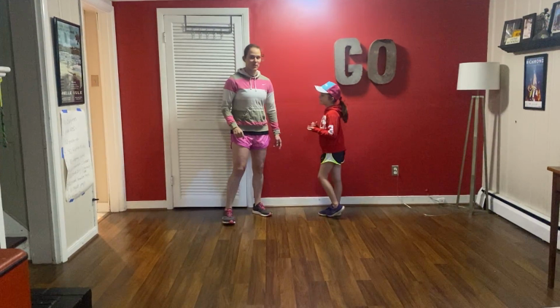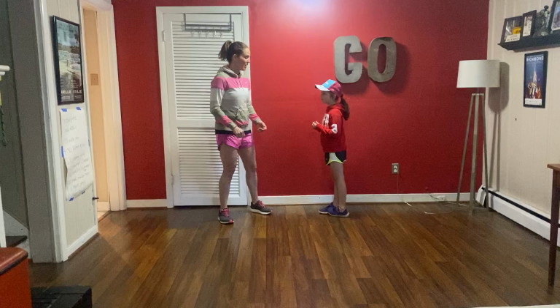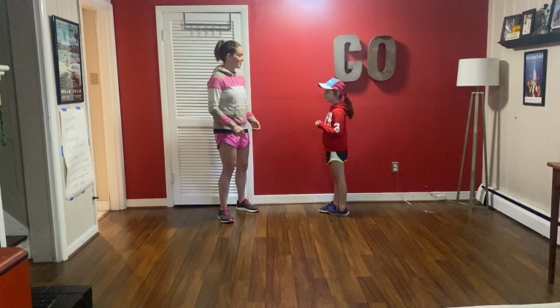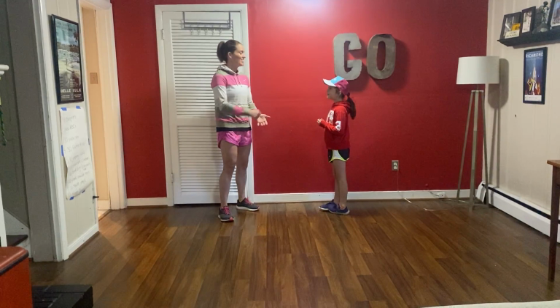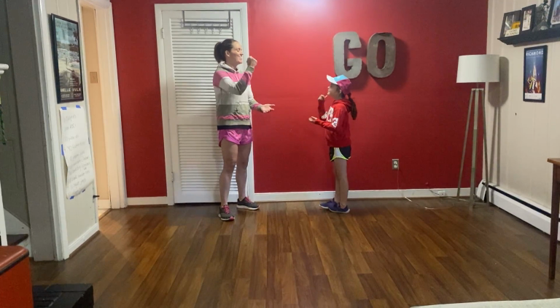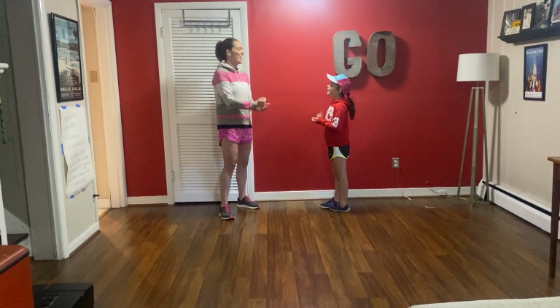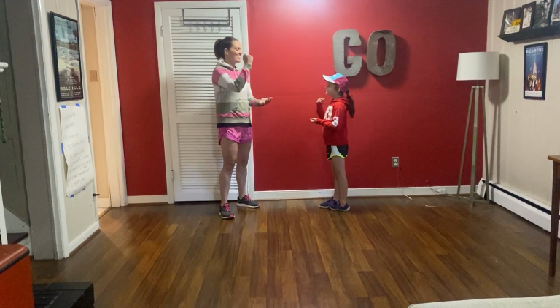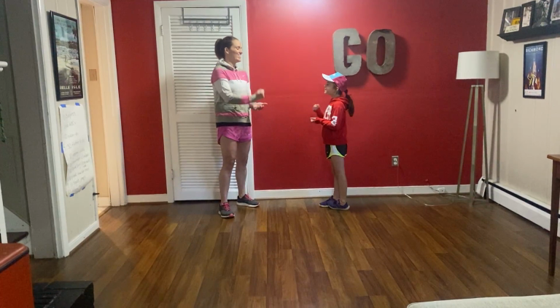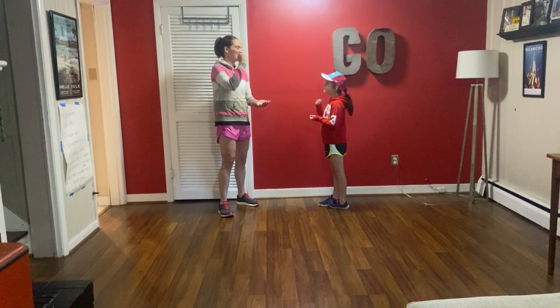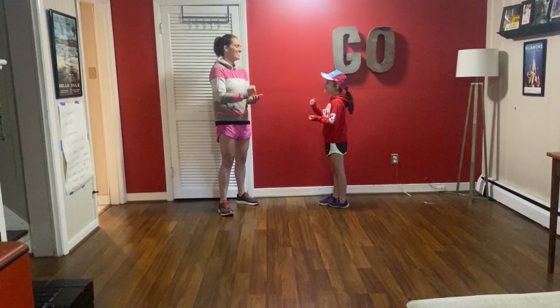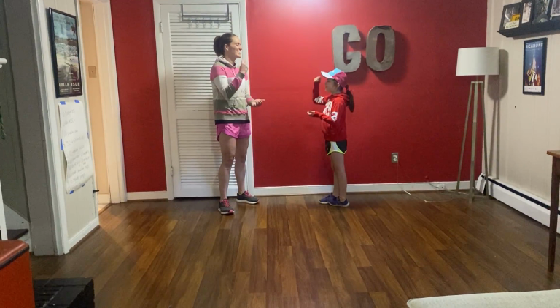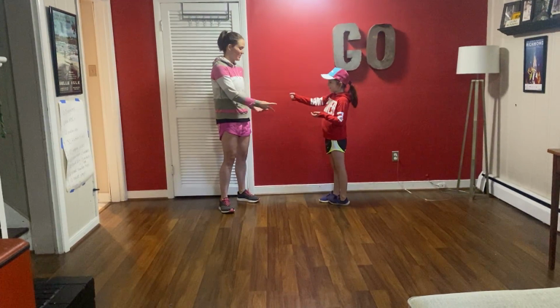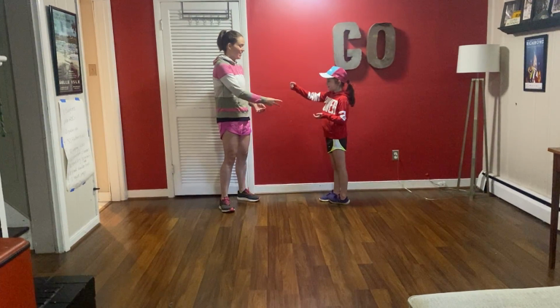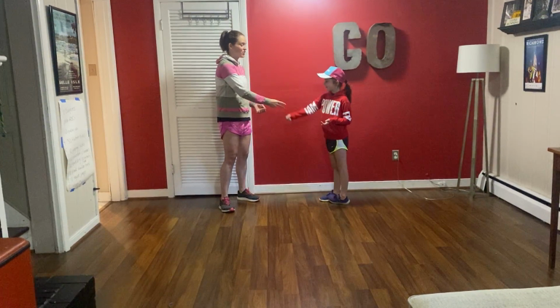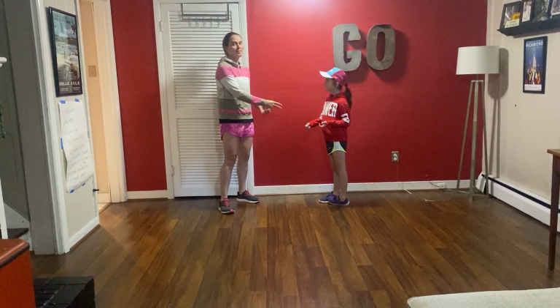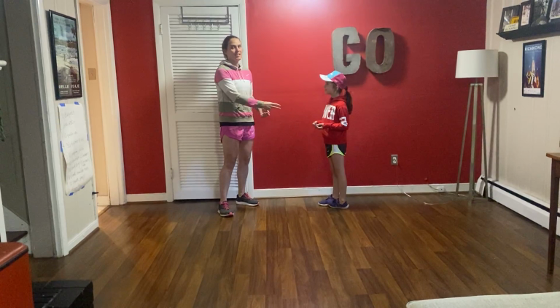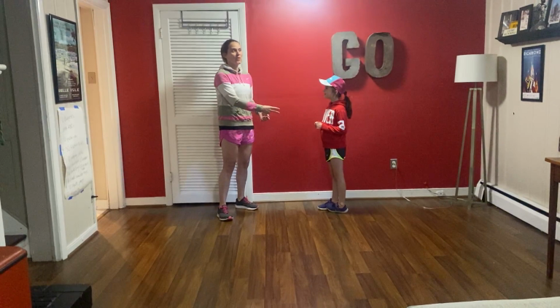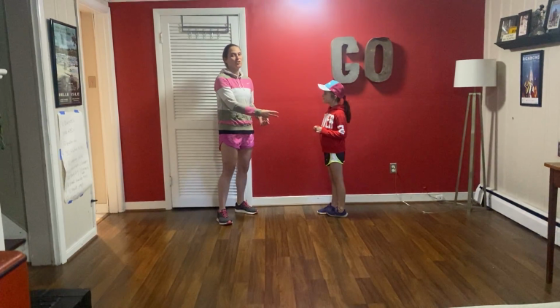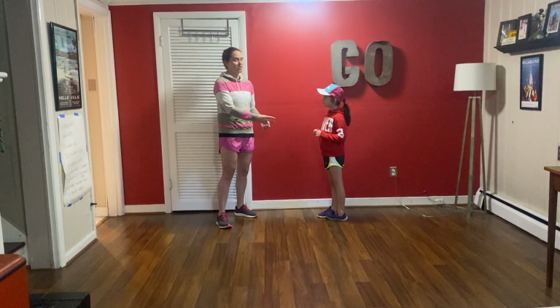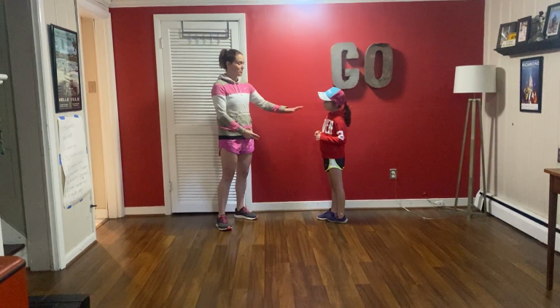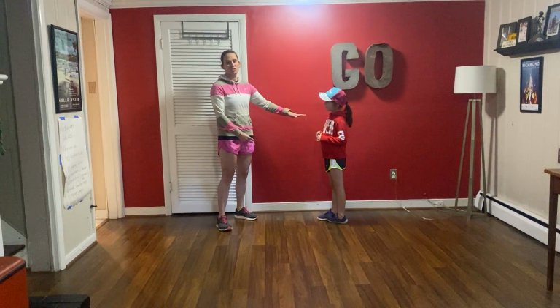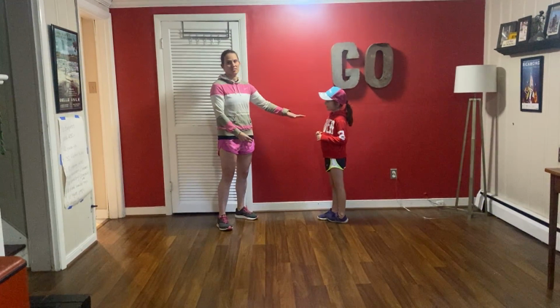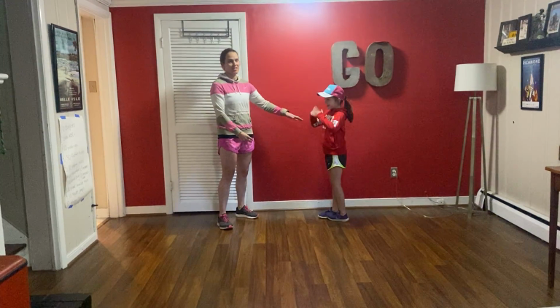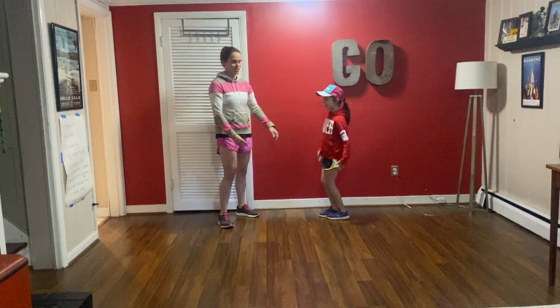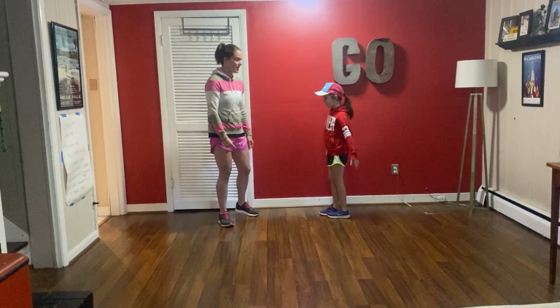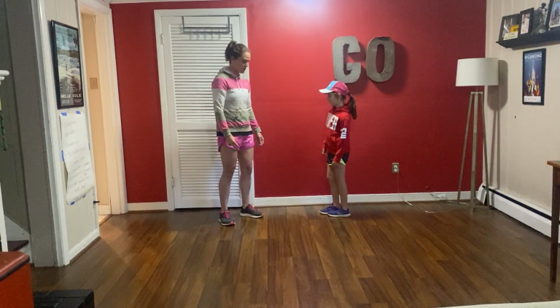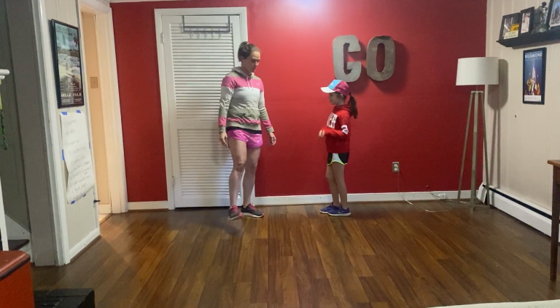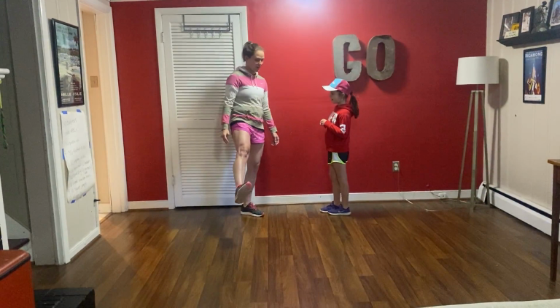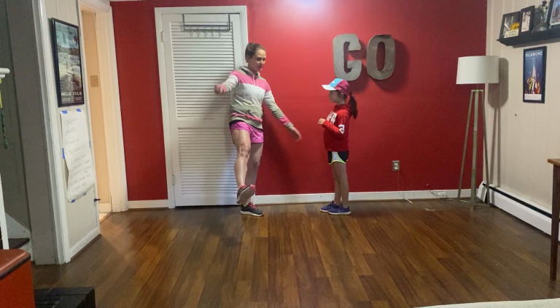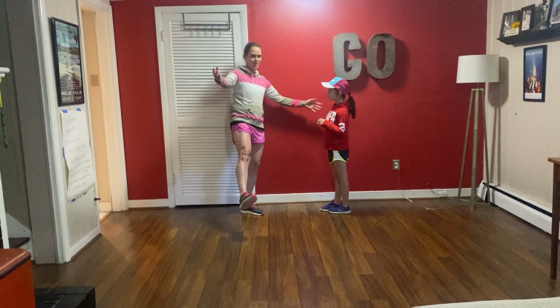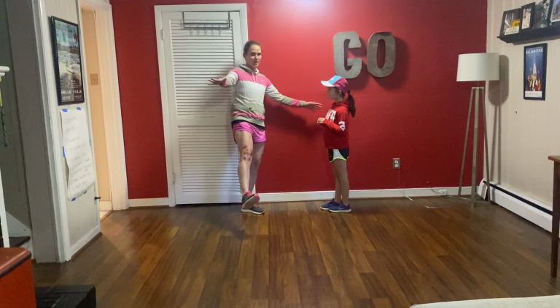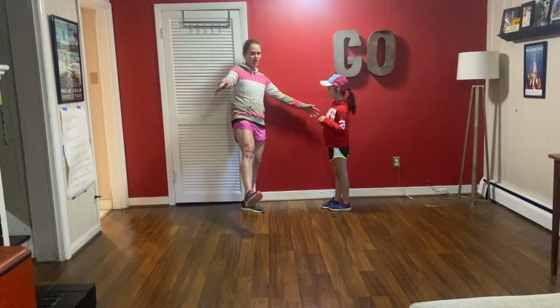So we're going to play rock, paper, scissor. Rock, paper, scissor. Okay, so she beat me, so I have to do a balance pose, but she just gets to stay like she is. So my balance pose is going to be one leg out, but I can have my hands wherever I want.